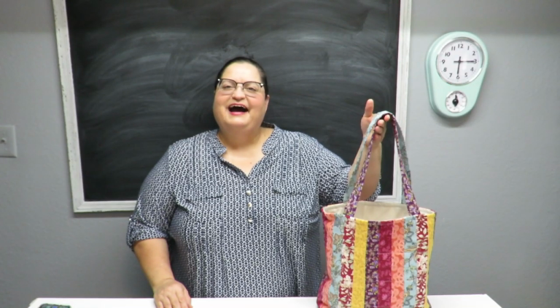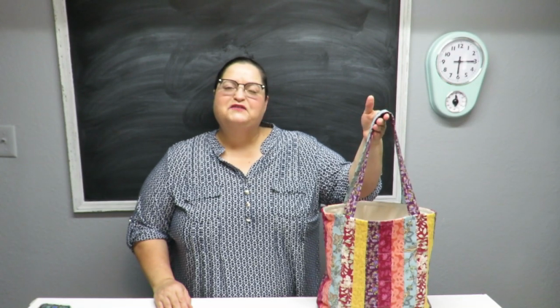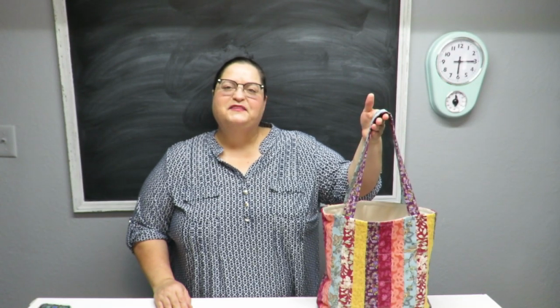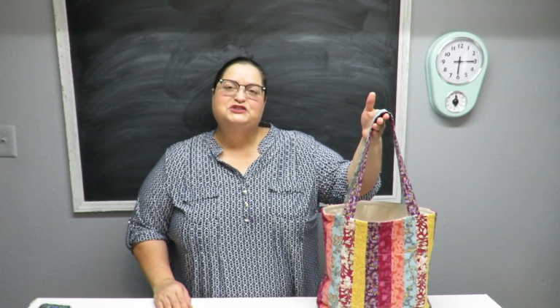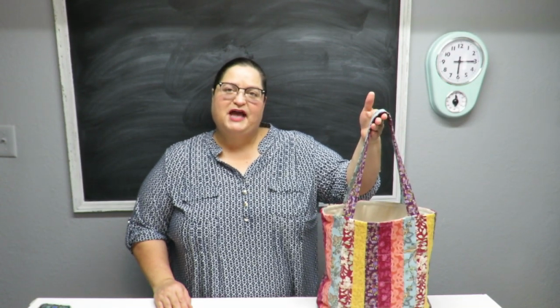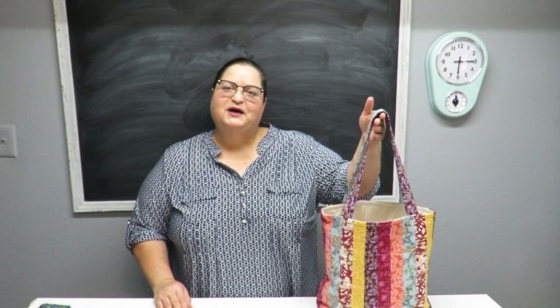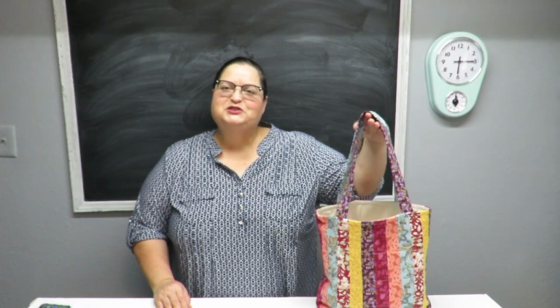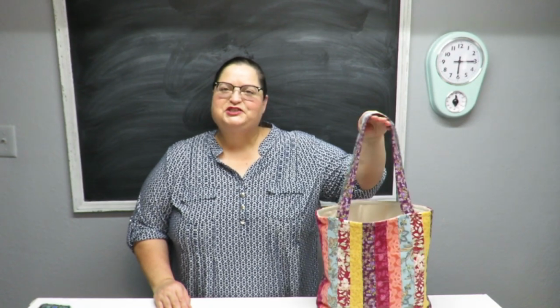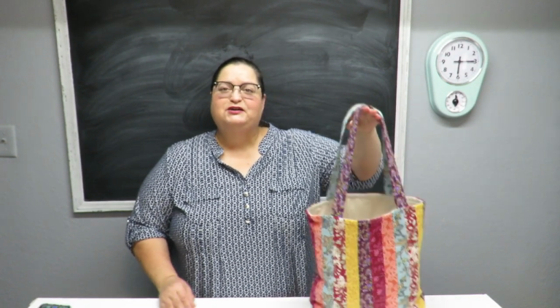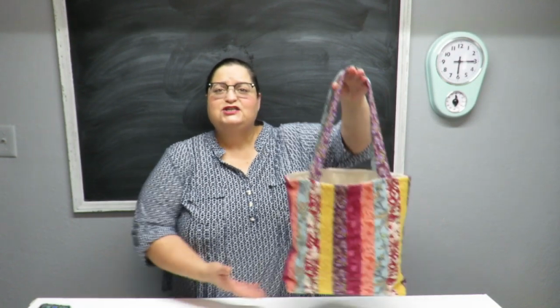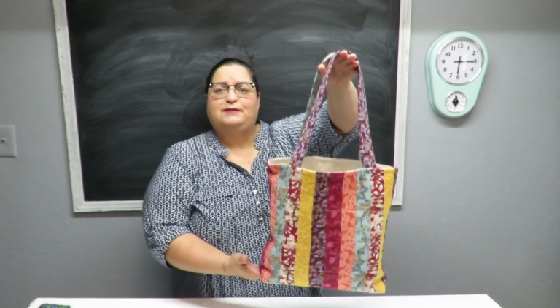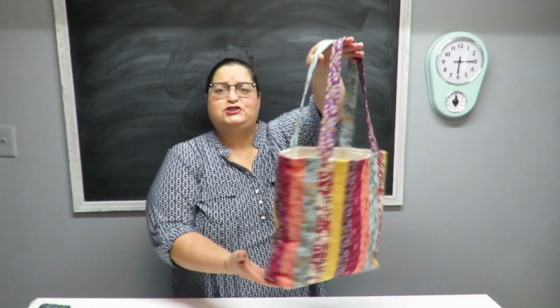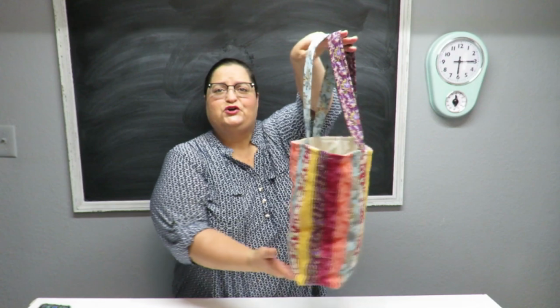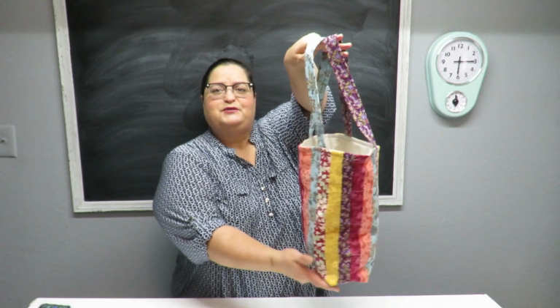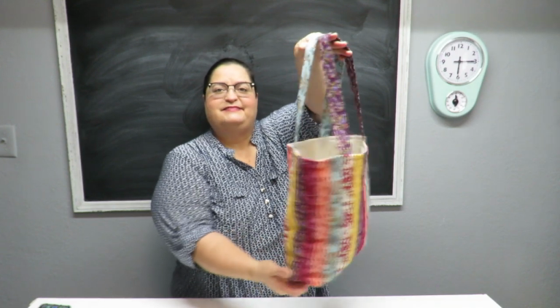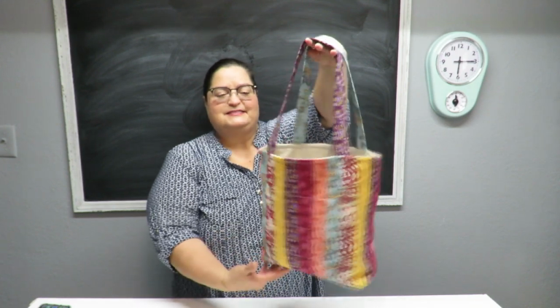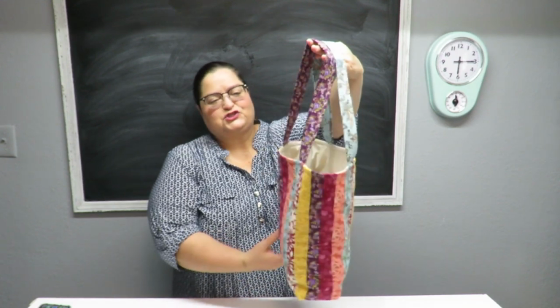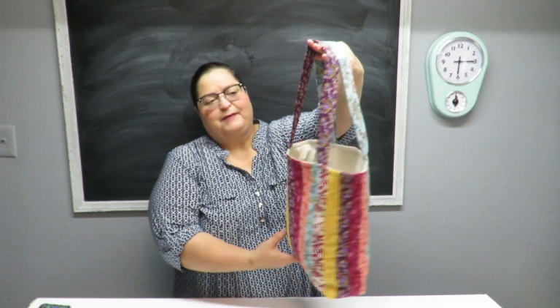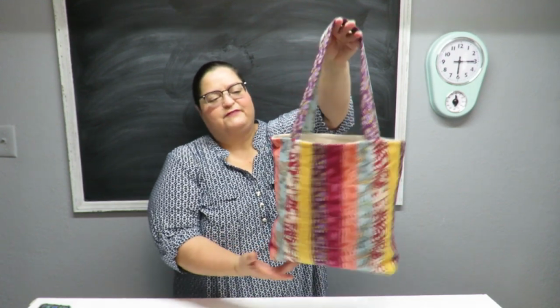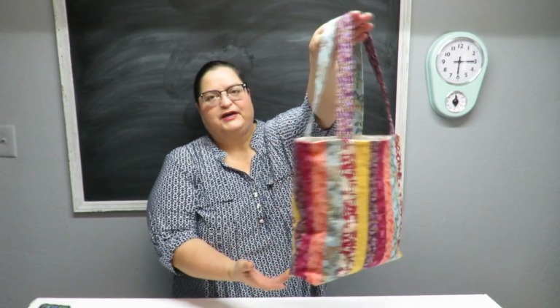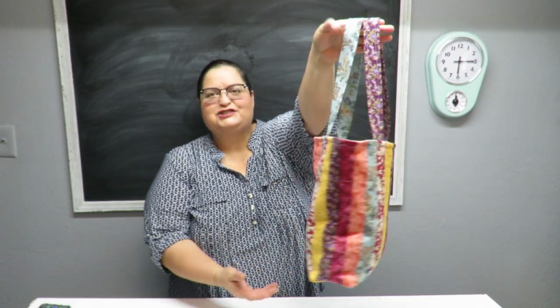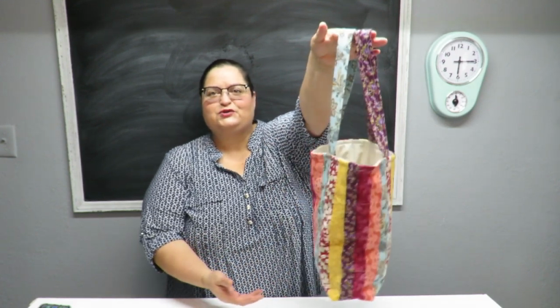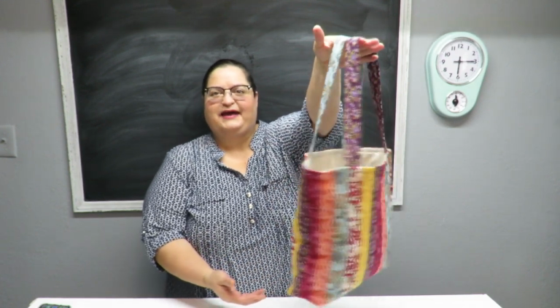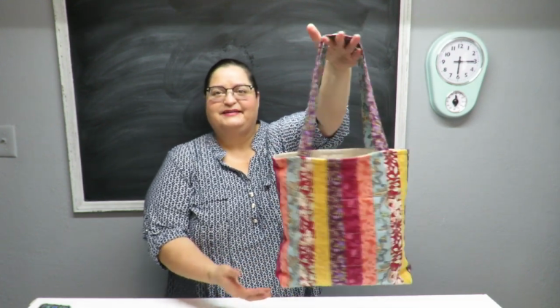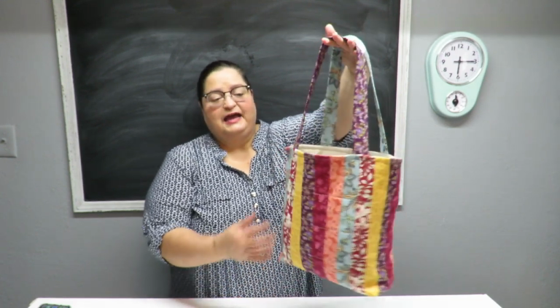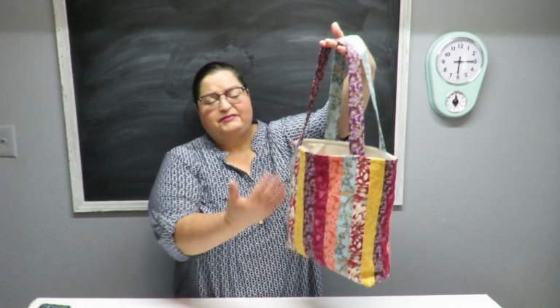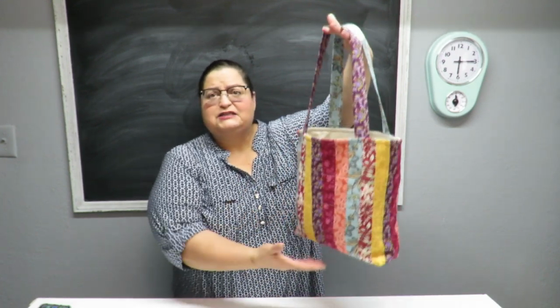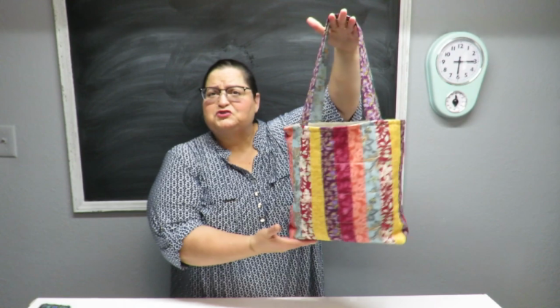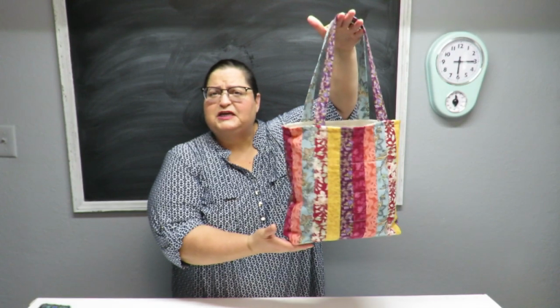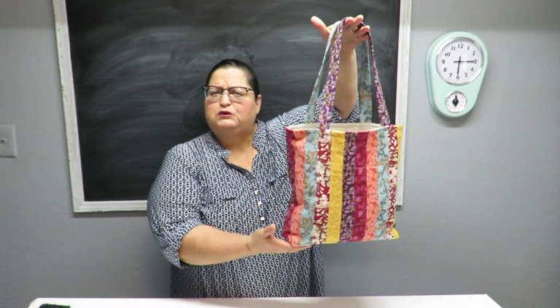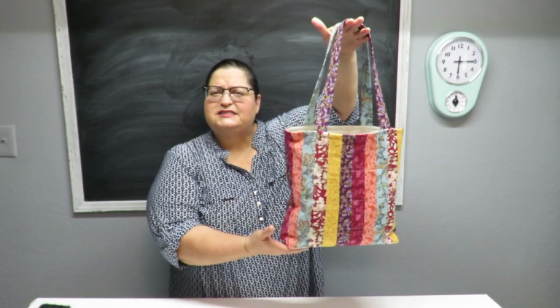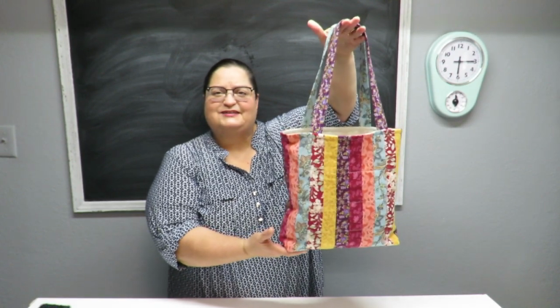Howdy everyone, this is Trisha and welcome to my channel. Today I'm going to show you how to make this little scrap fabric tote bag and give it a sort of quilted look.